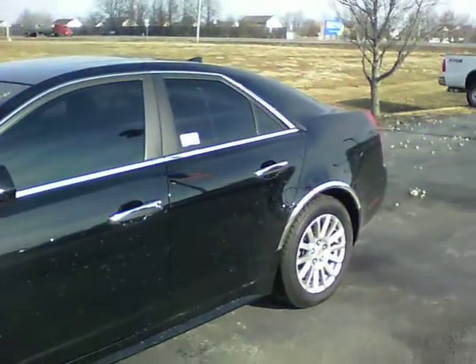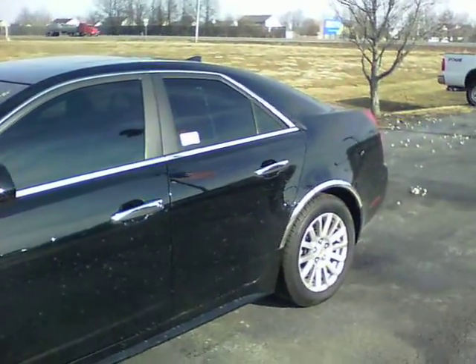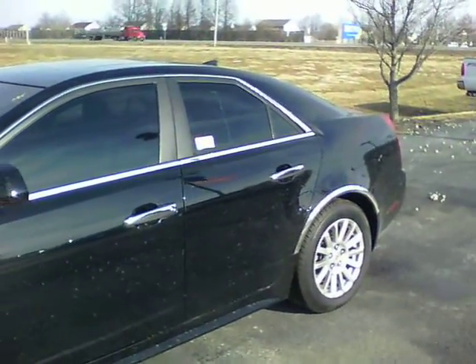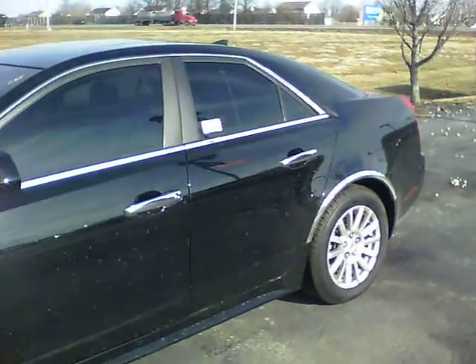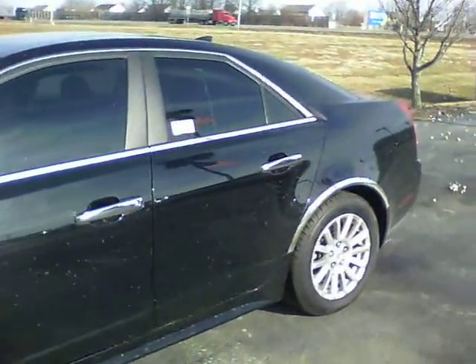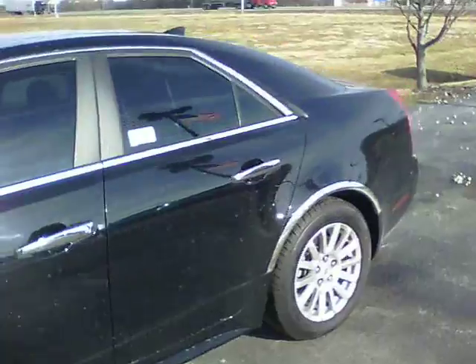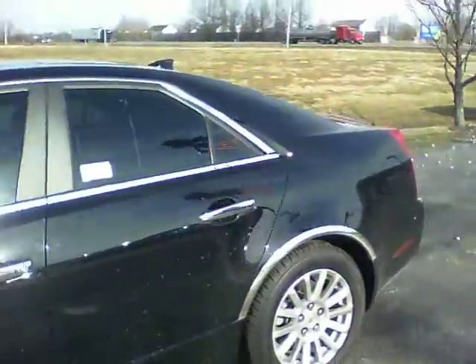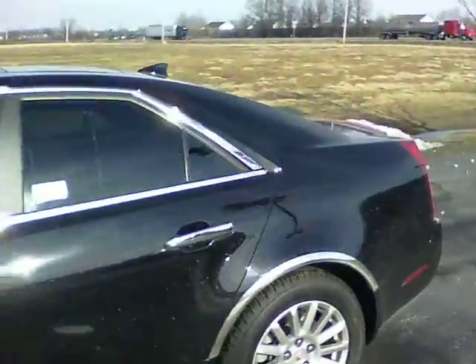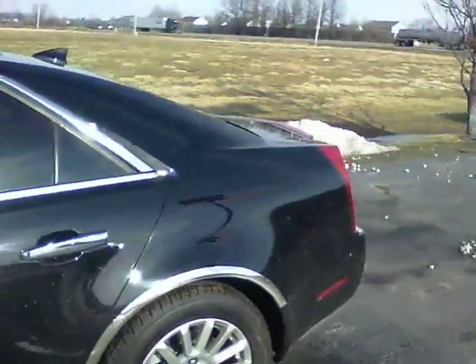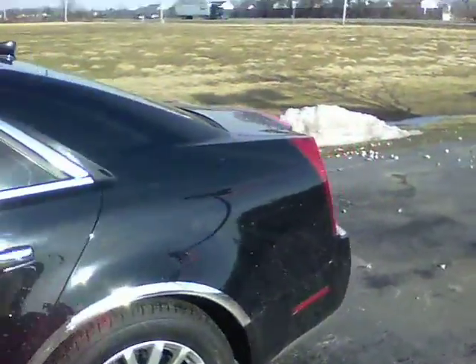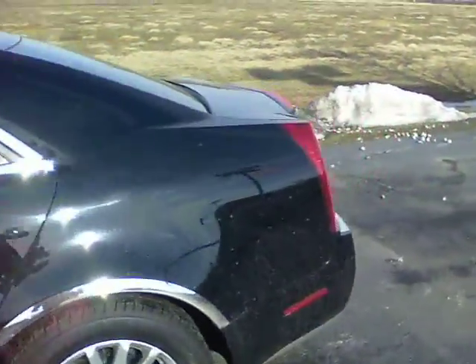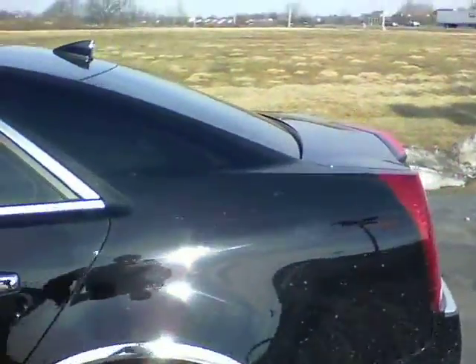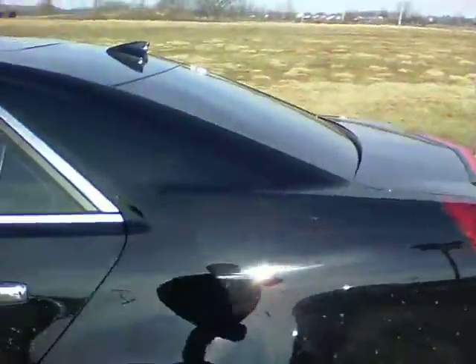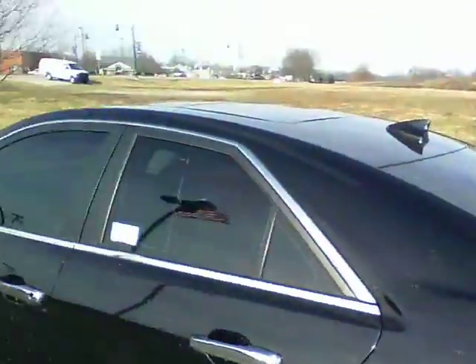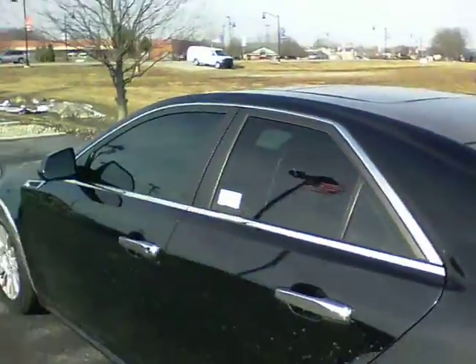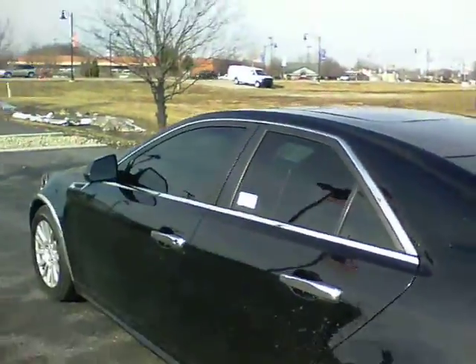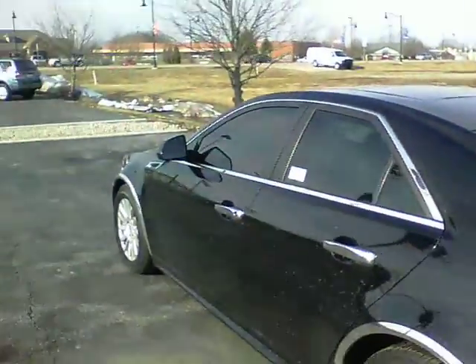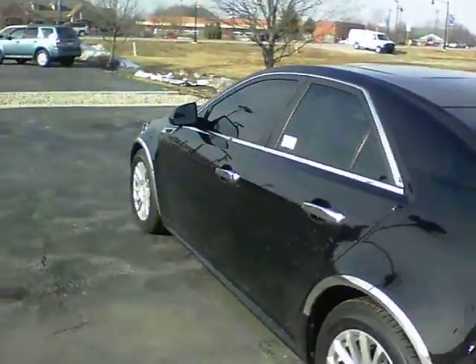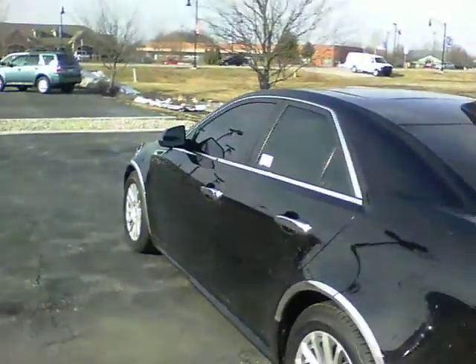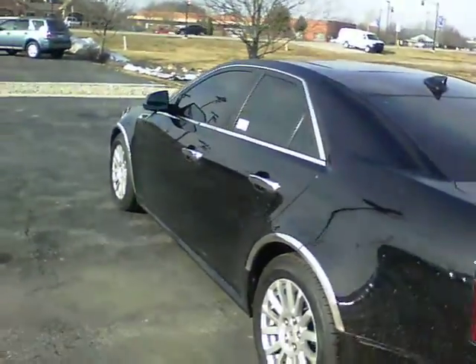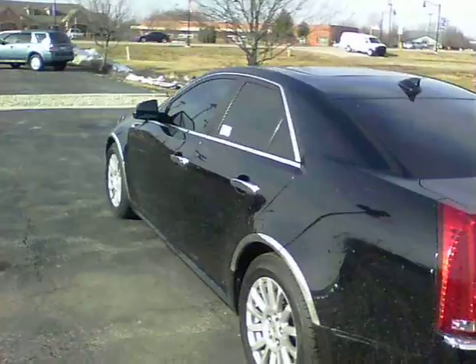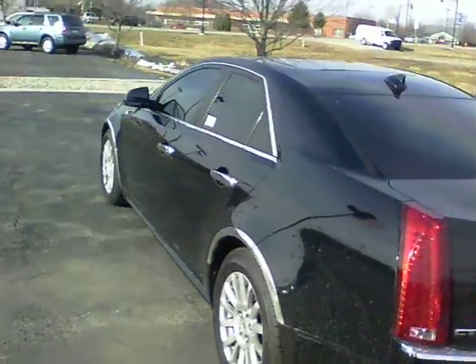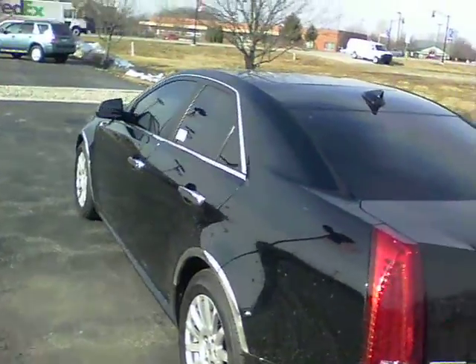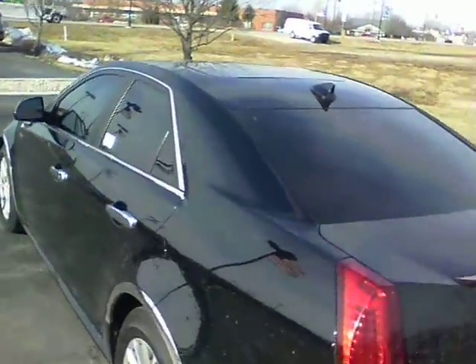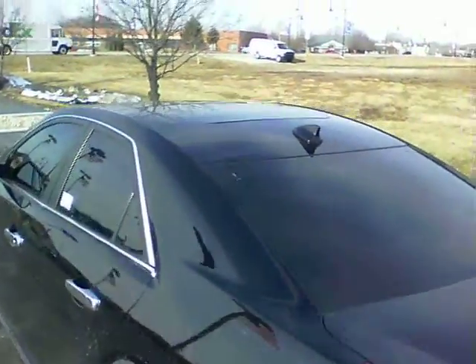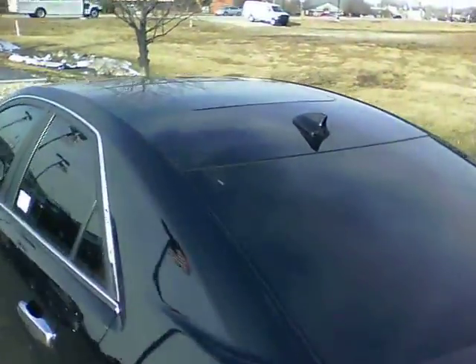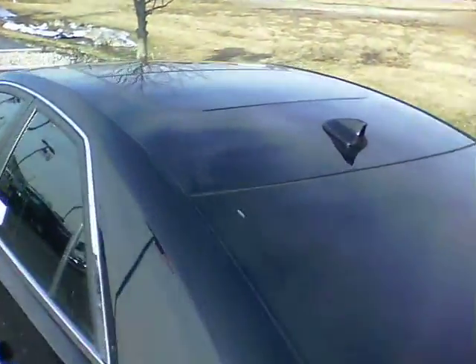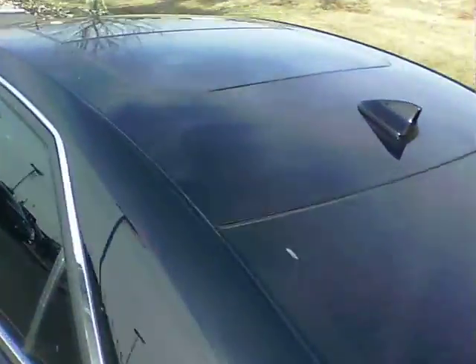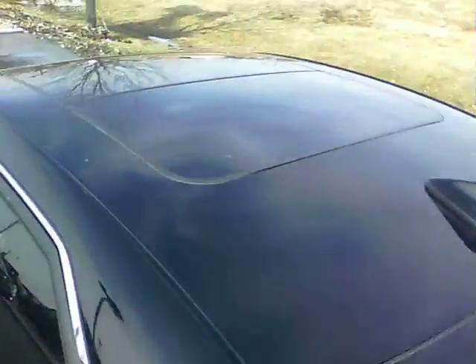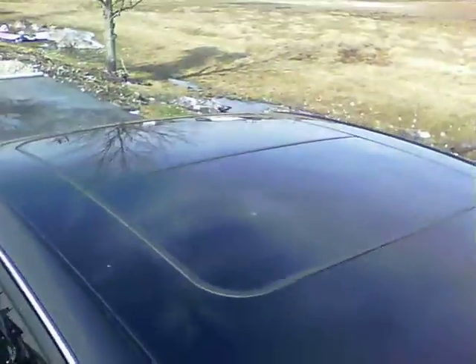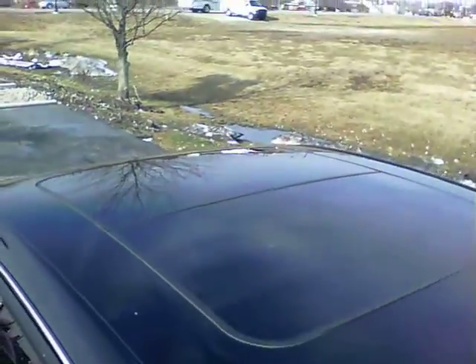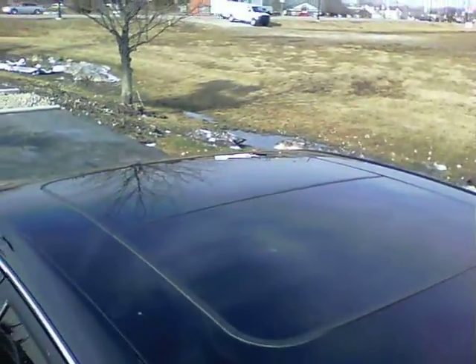This one we just took in, has not even been detailed yet. It has the tinted windows, and also has the dual moonroof up top.